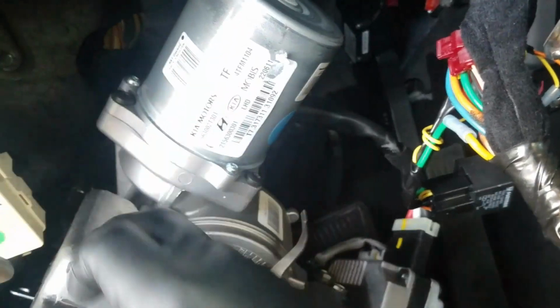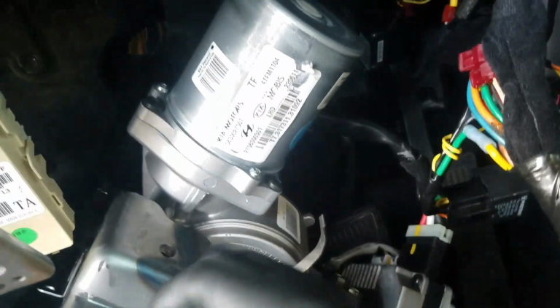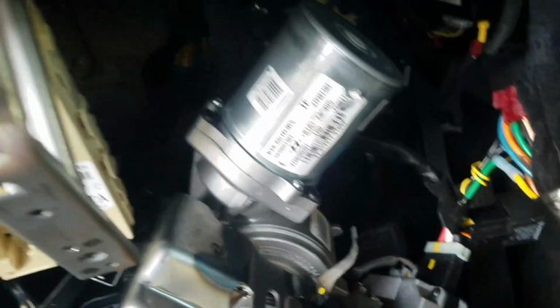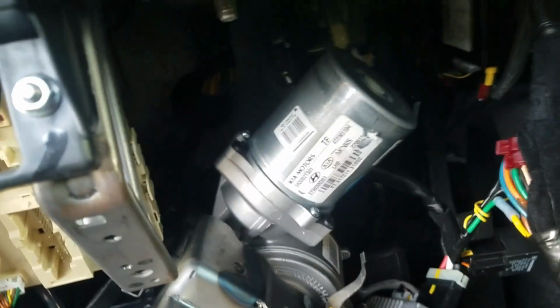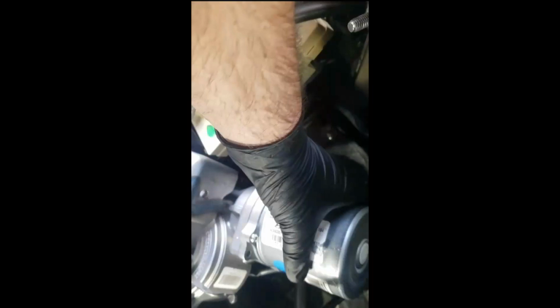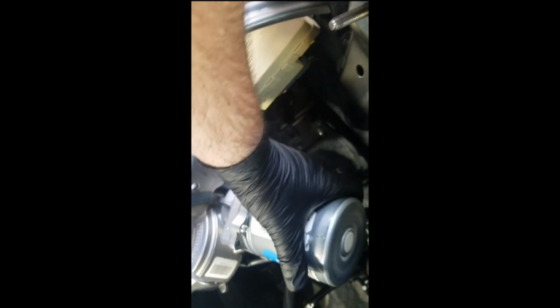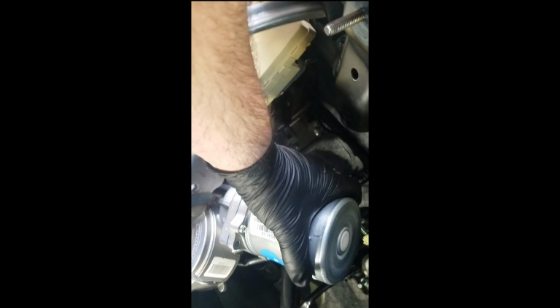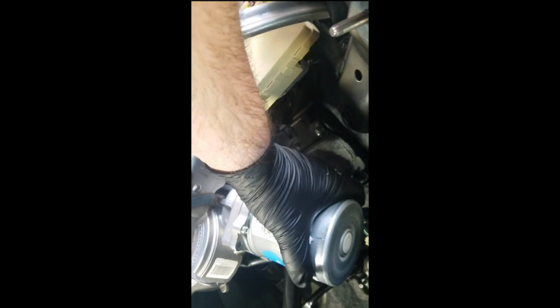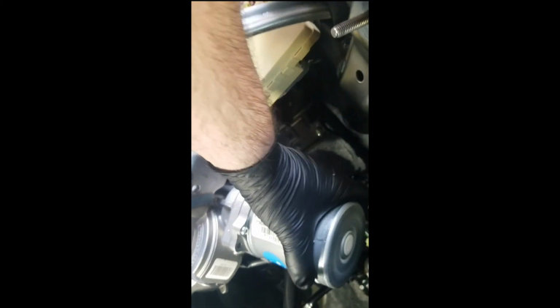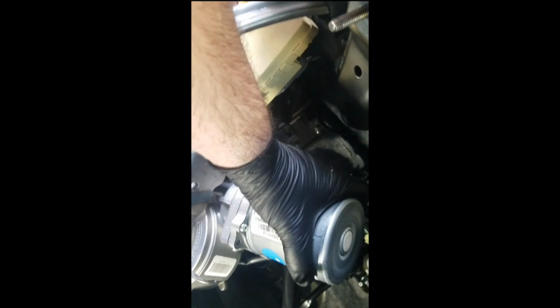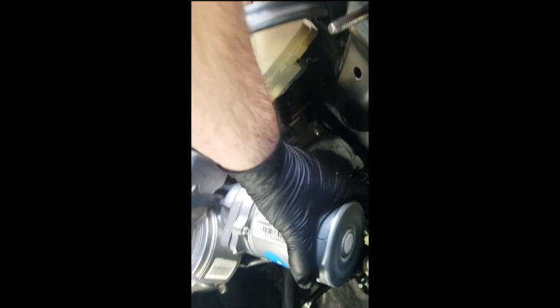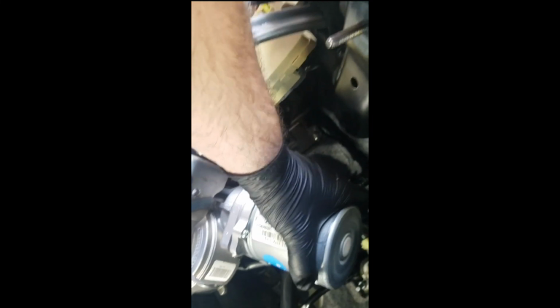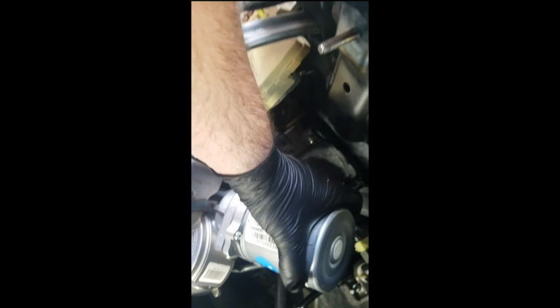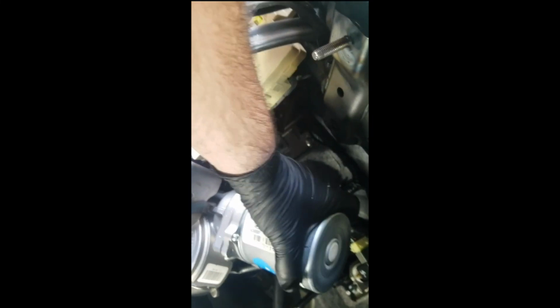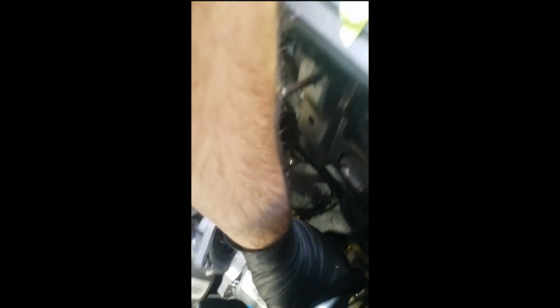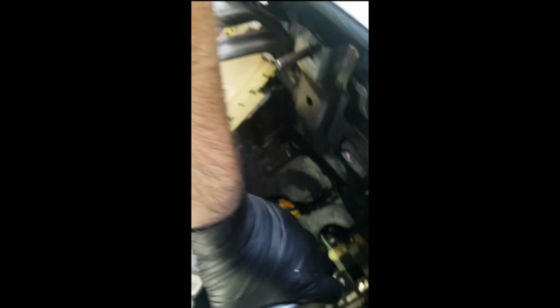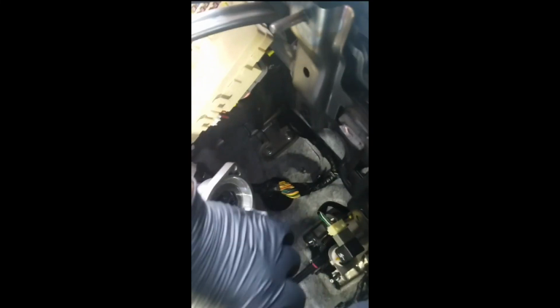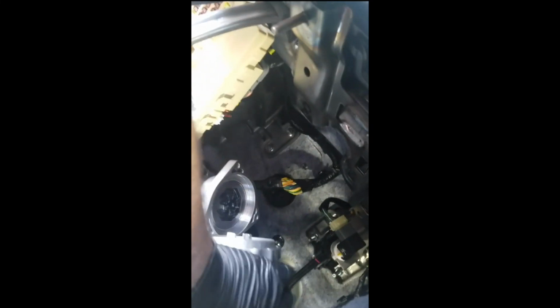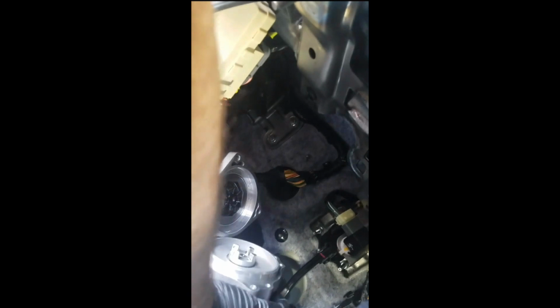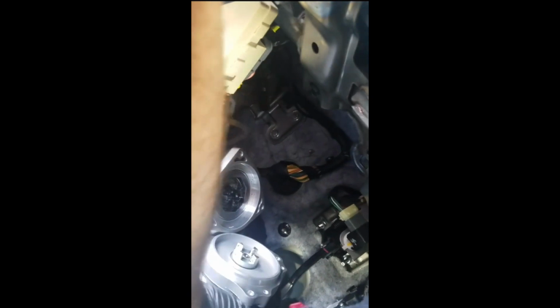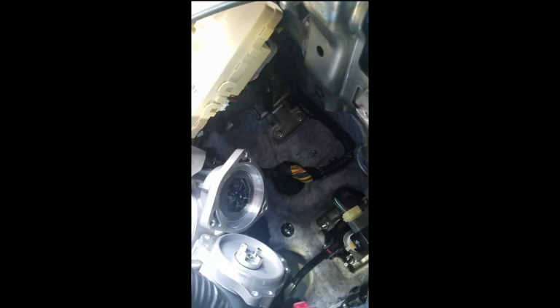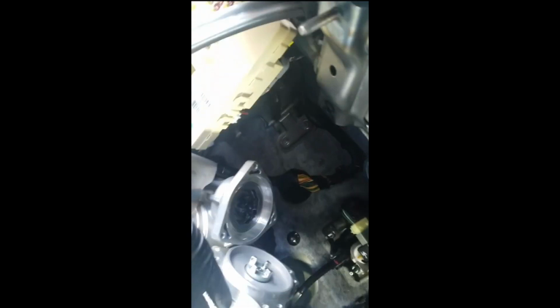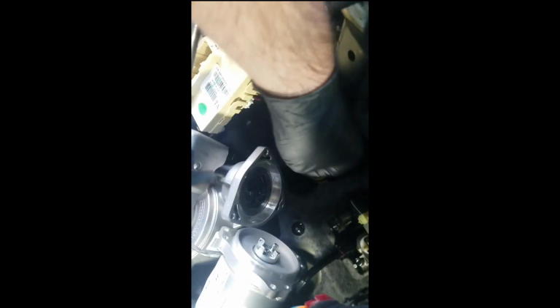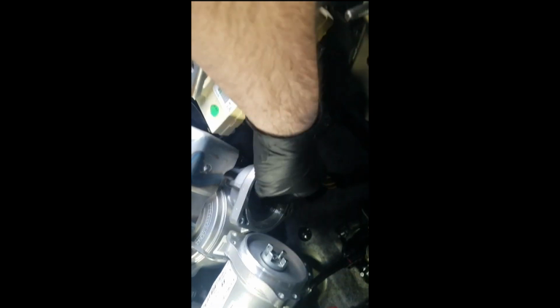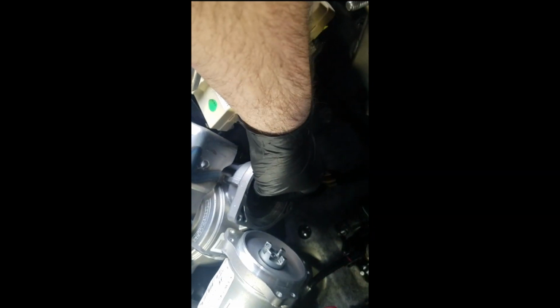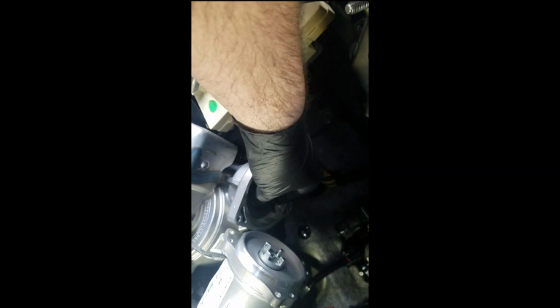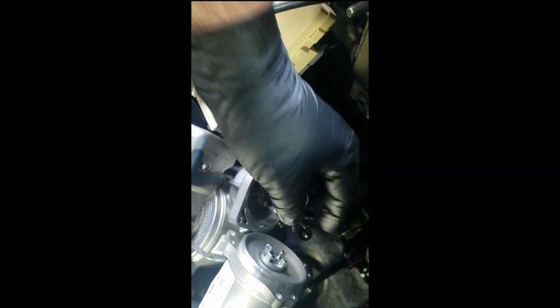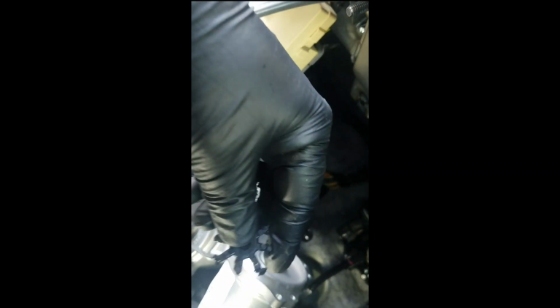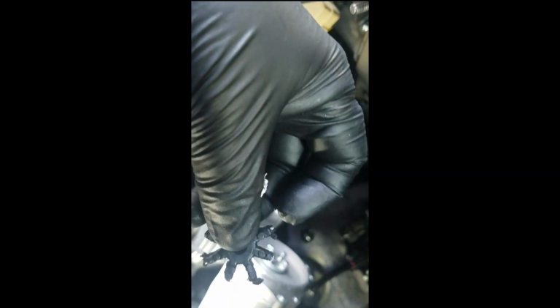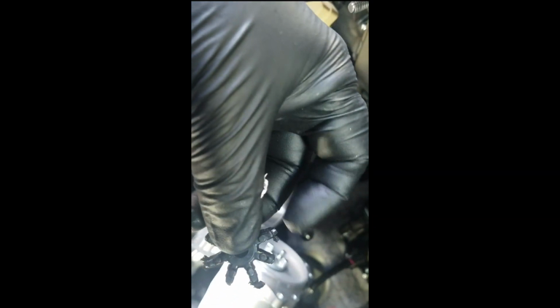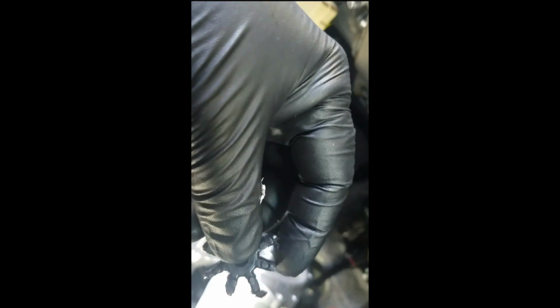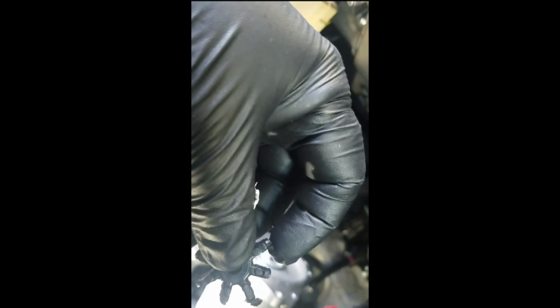There are three of them. One you're not going to be able to see — it's going to be on the back side. After you go ahead and take those off, you're just going to shimmy it off. Don't touch the motor assembly itself because you want it to line back up with little effort.